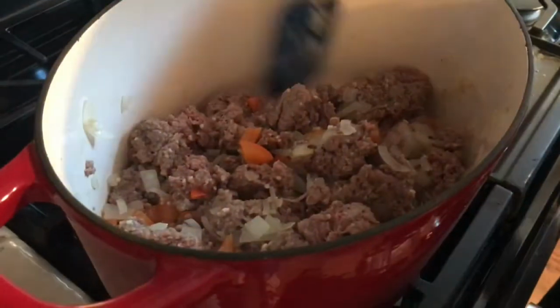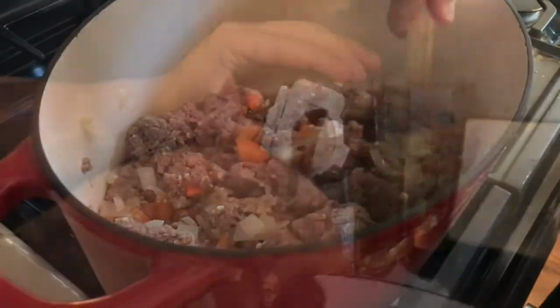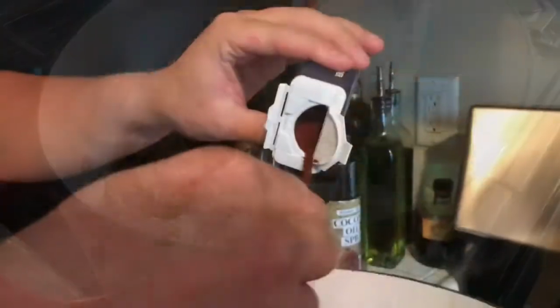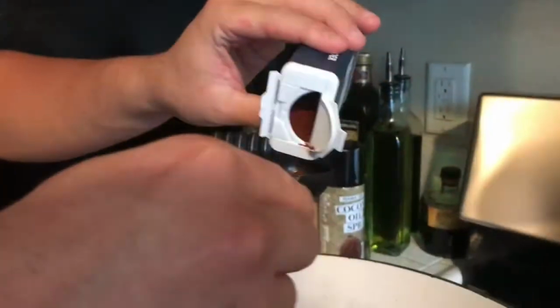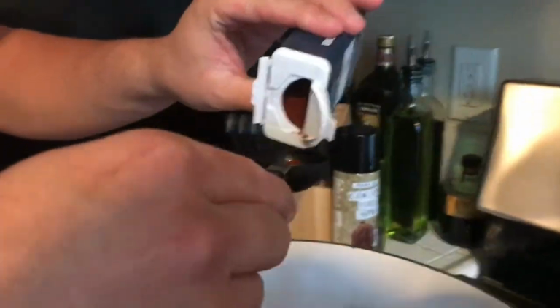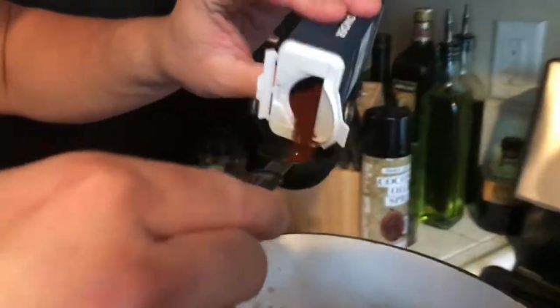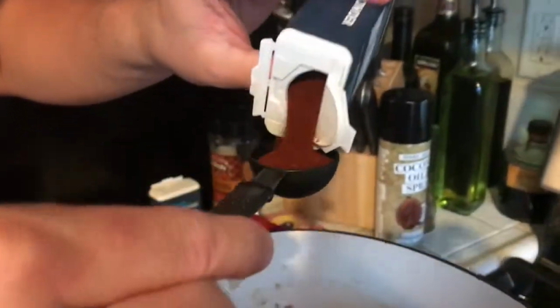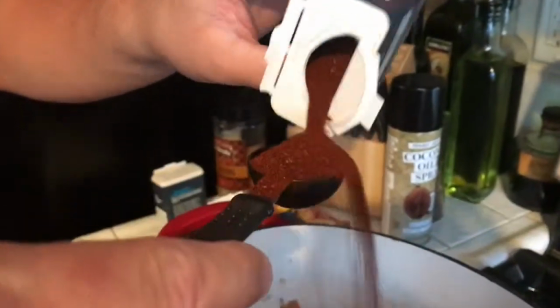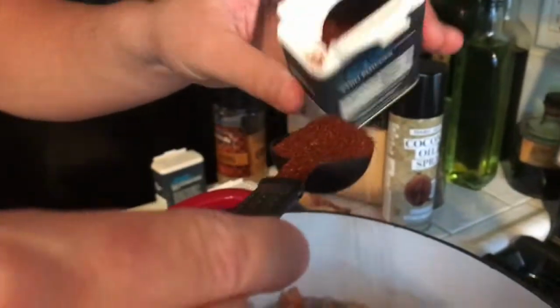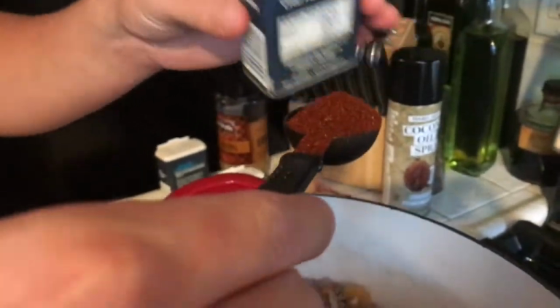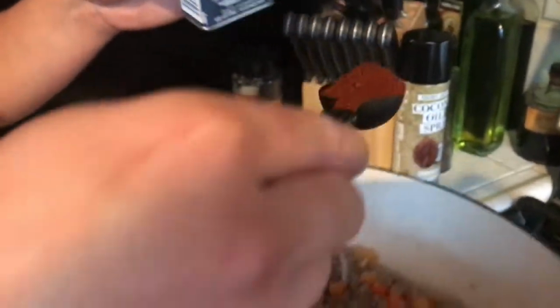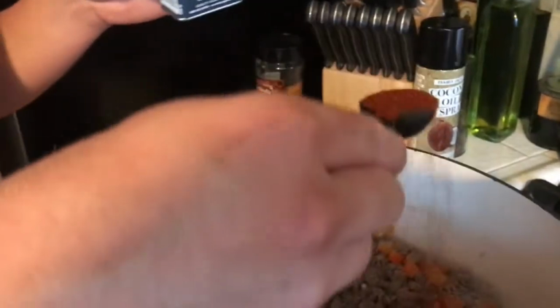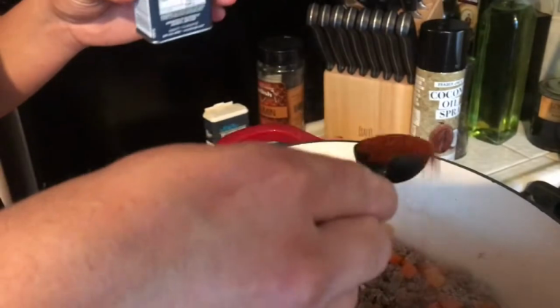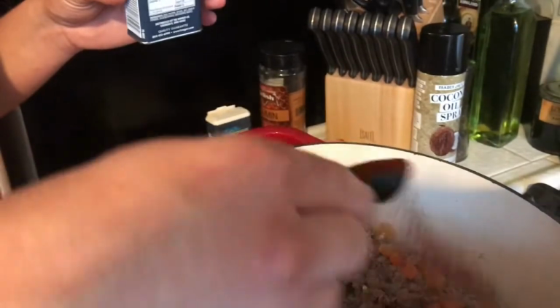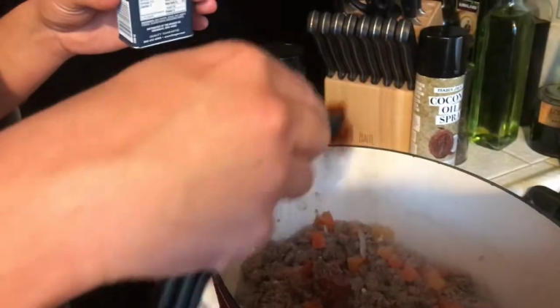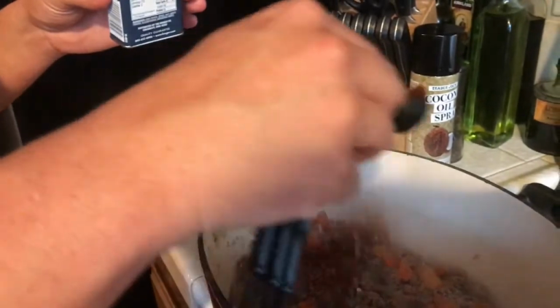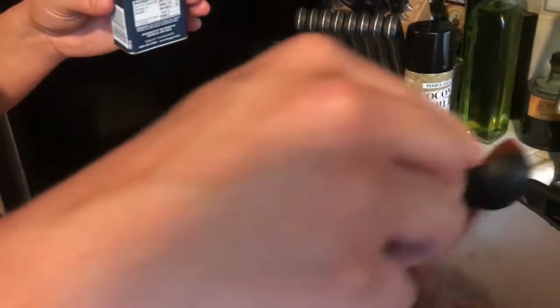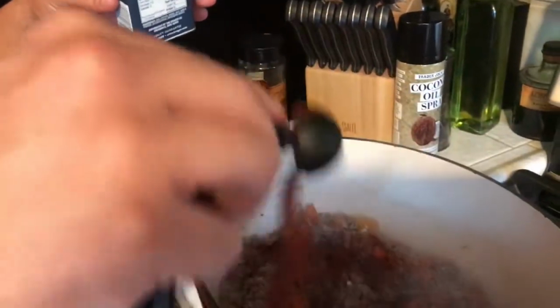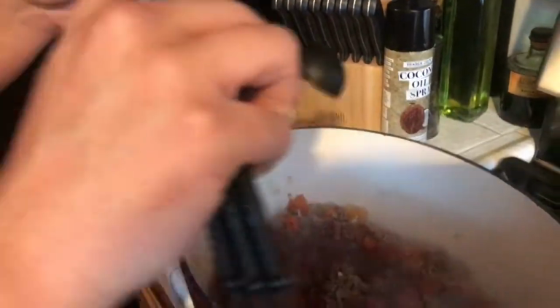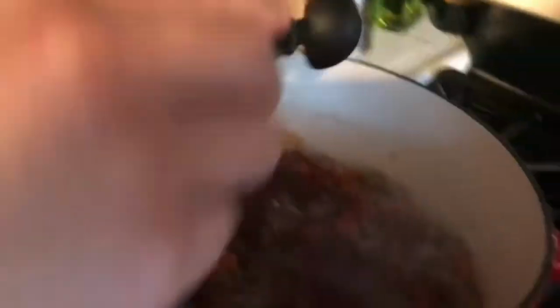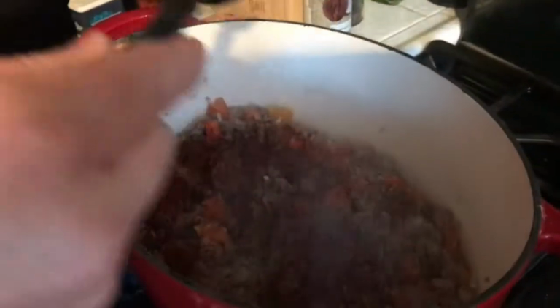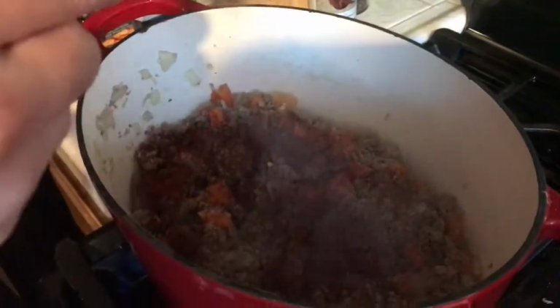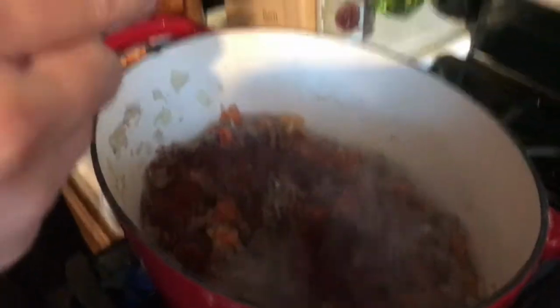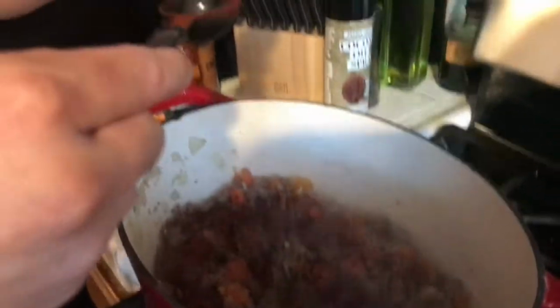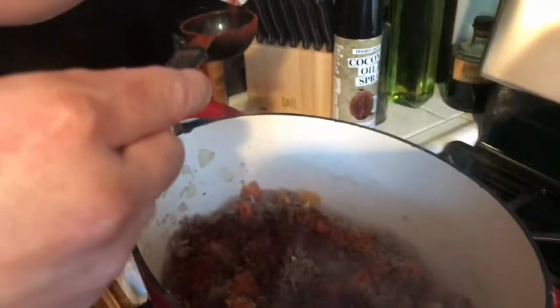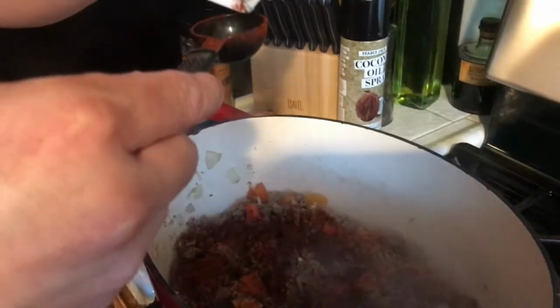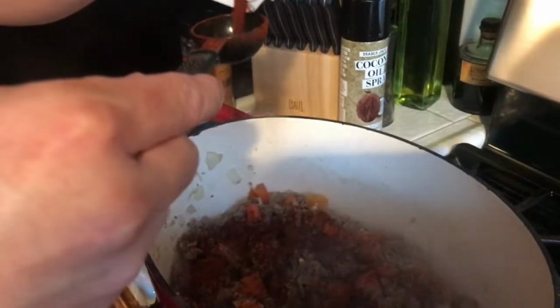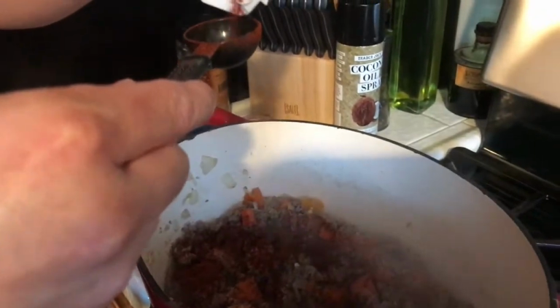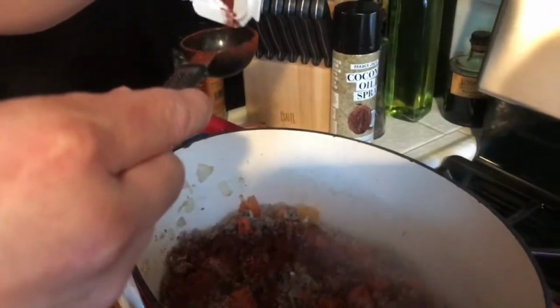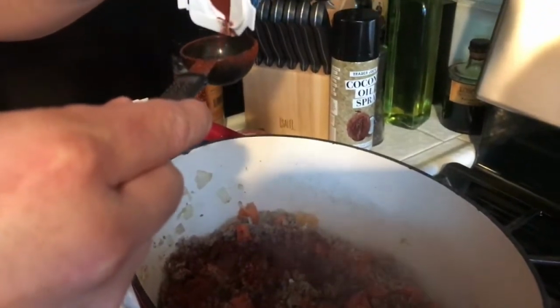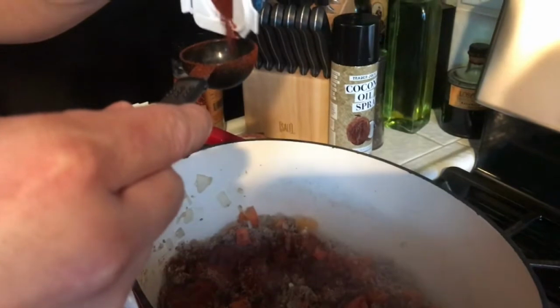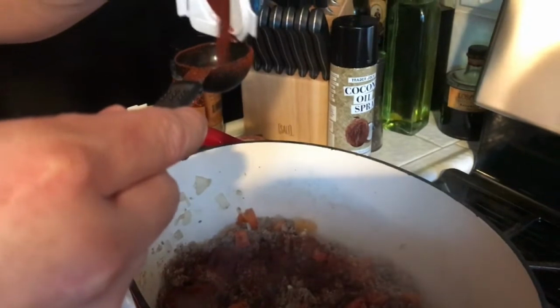Alright, now that the meat is cooked through and no longer pink, you're gonna start adding your seasonings. I'll link all the measurements down below.